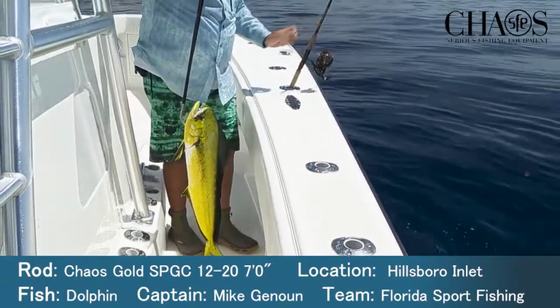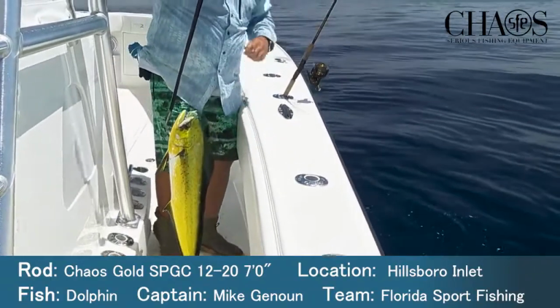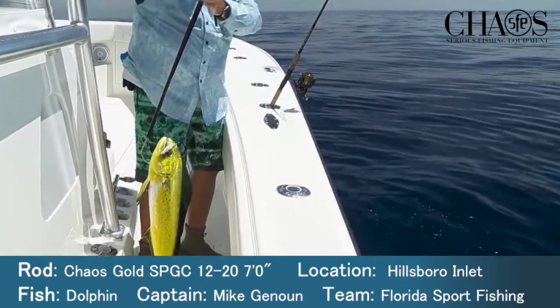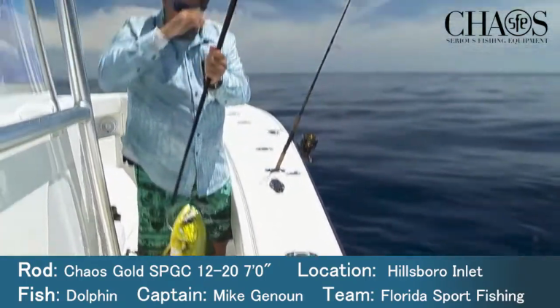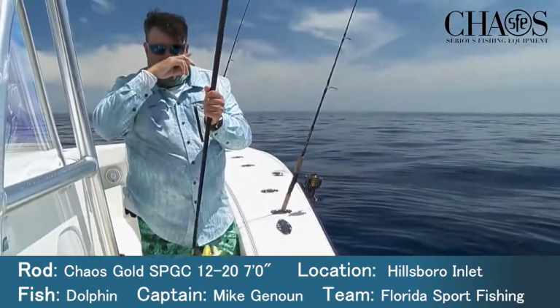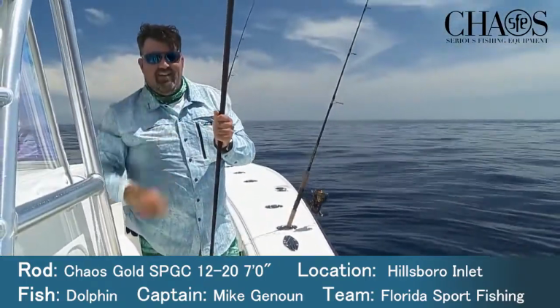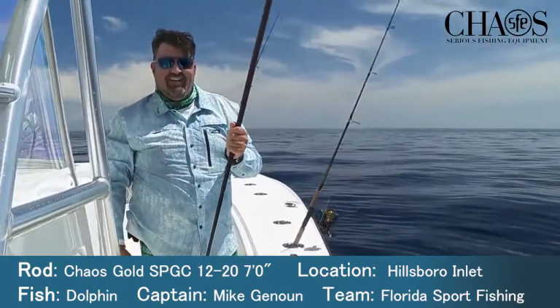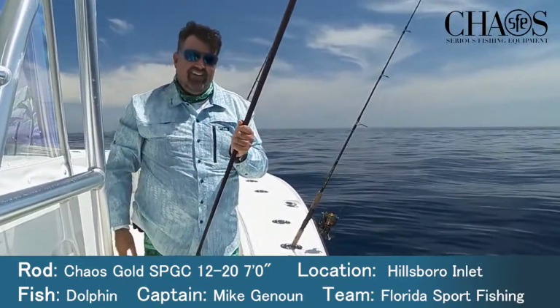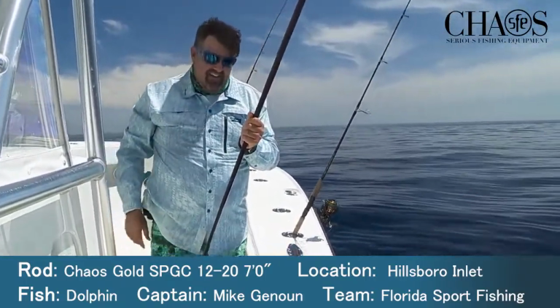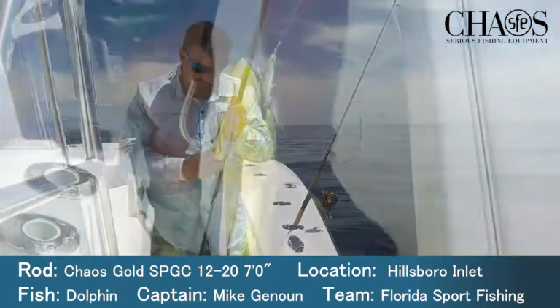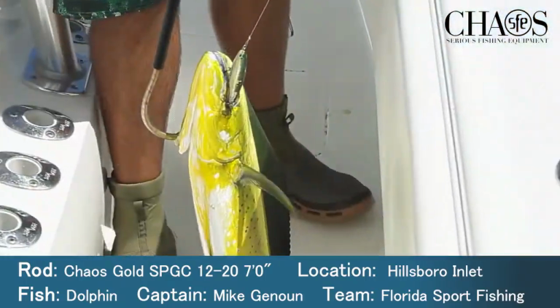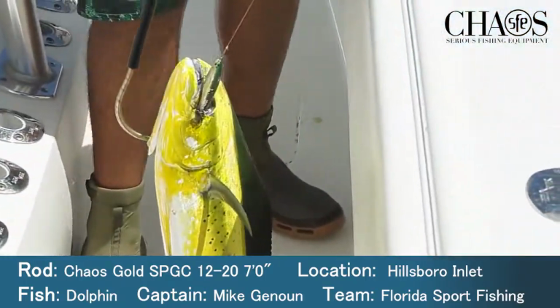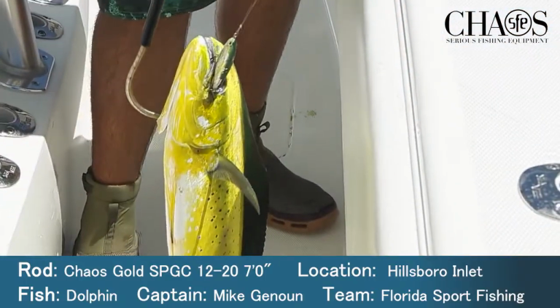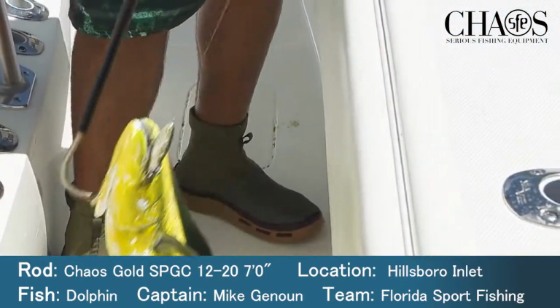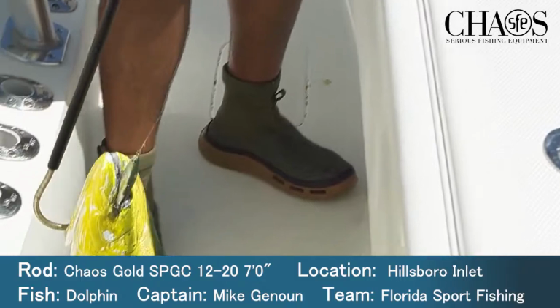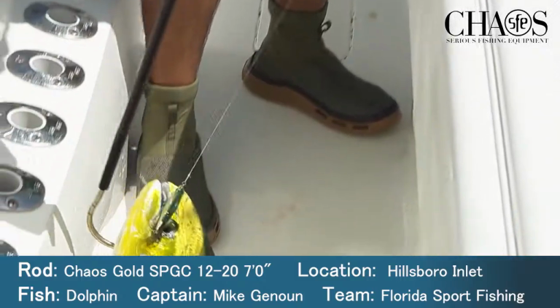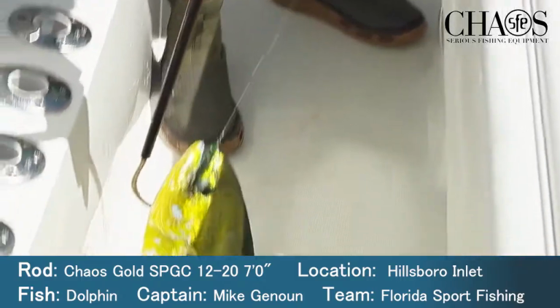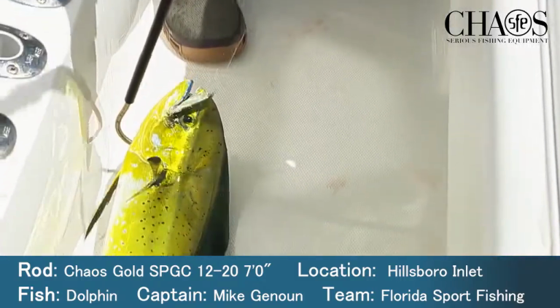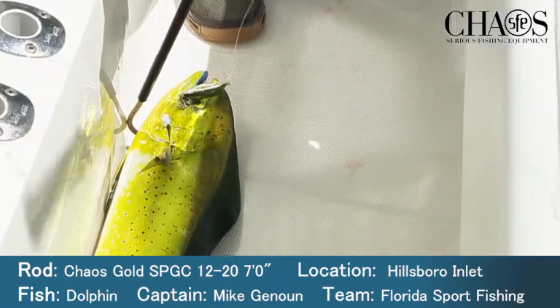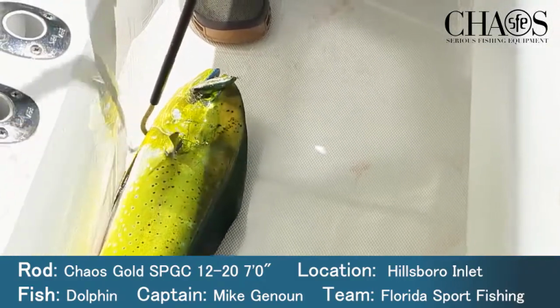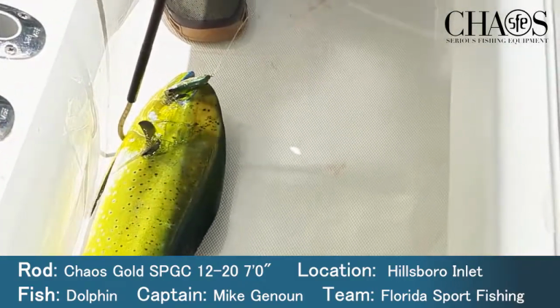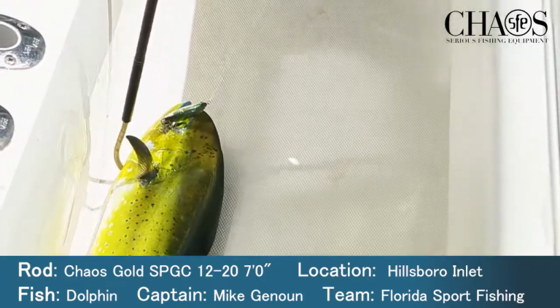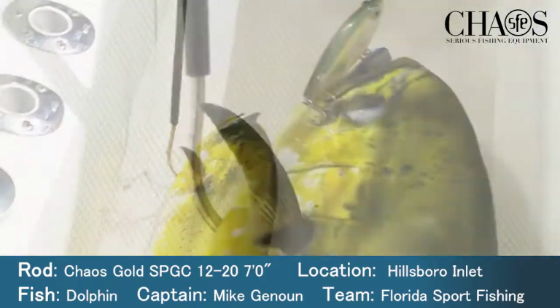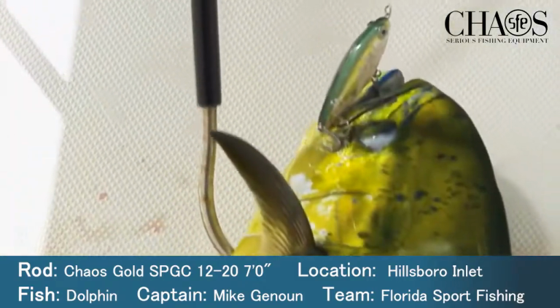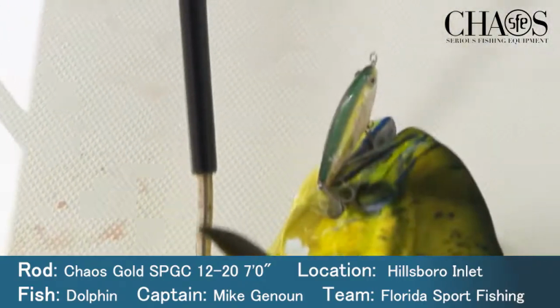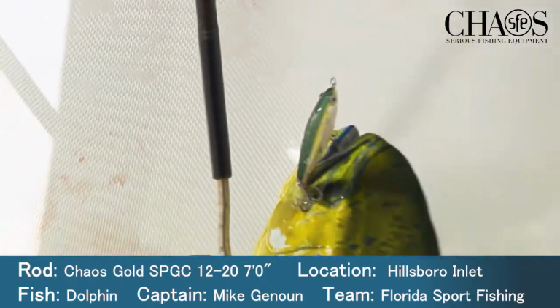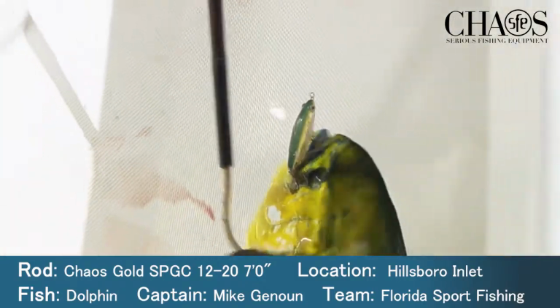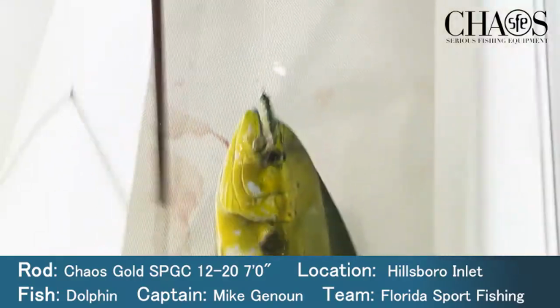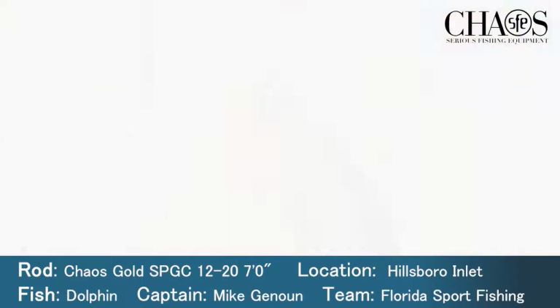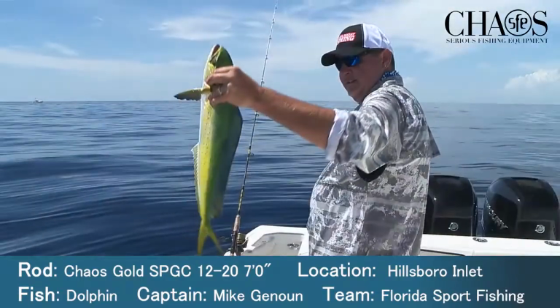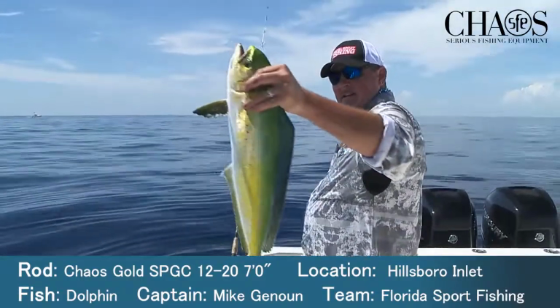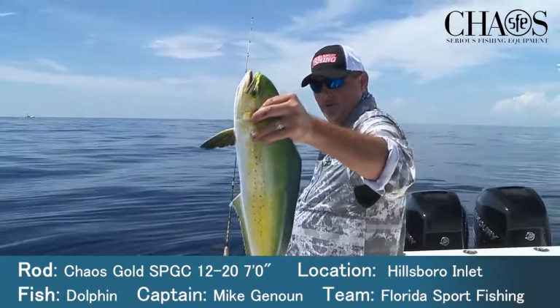Are these the best outfits for these fish, or what — little 10-pound redfish outfits? Yeah, this is the way to do it, man. If you could do it, for sure. Oh, that was fun. Wrecking them! Beautiful.